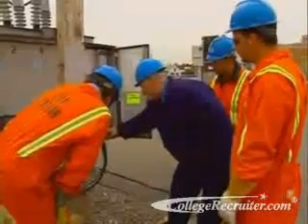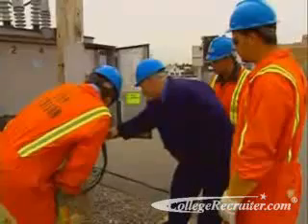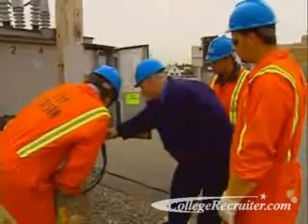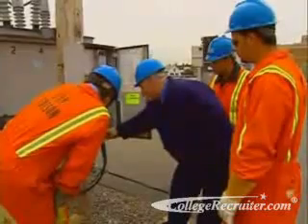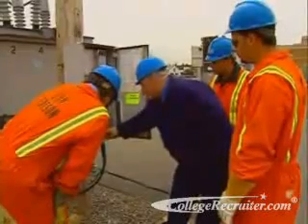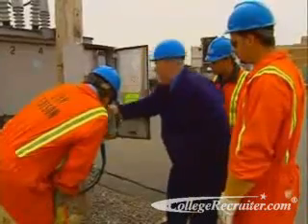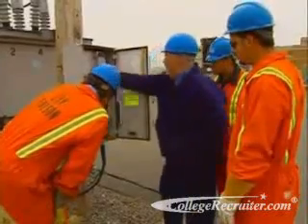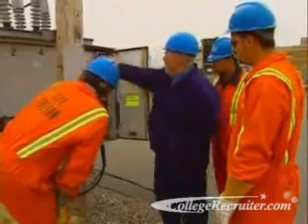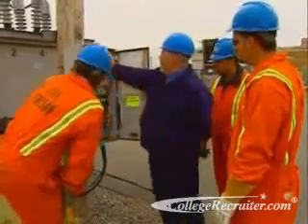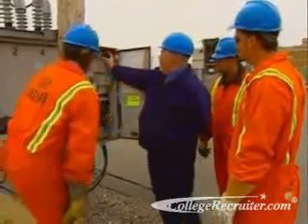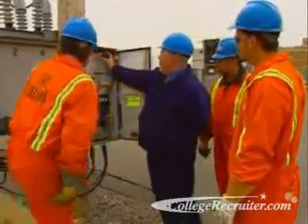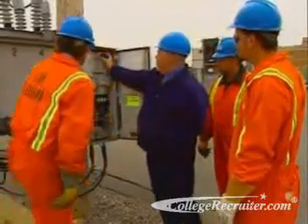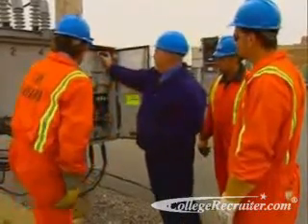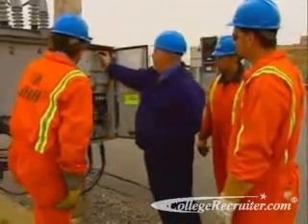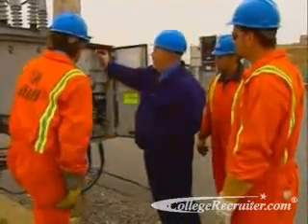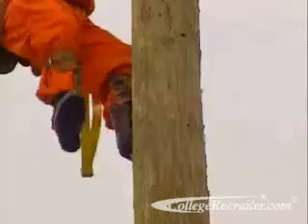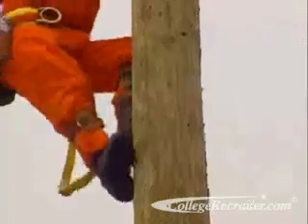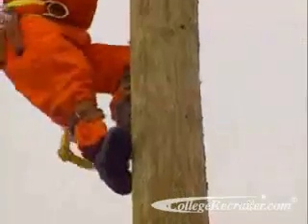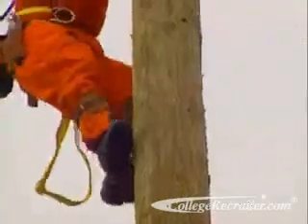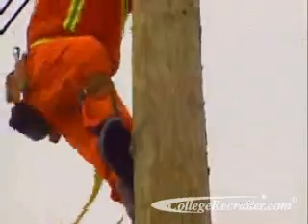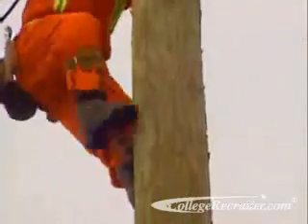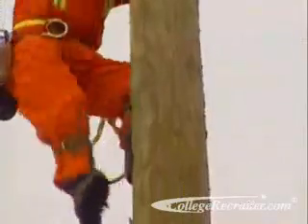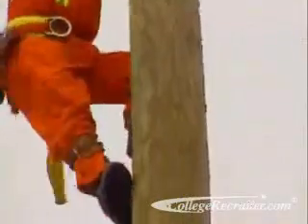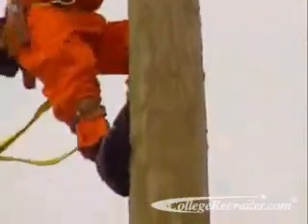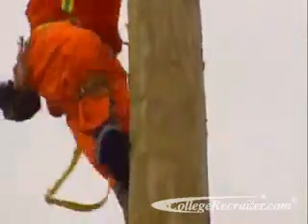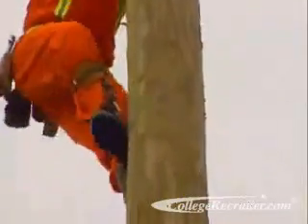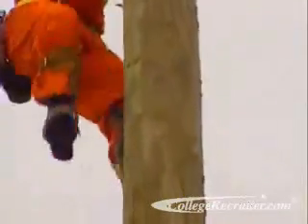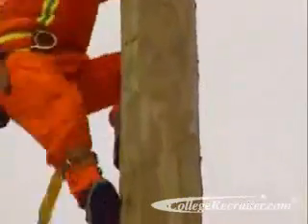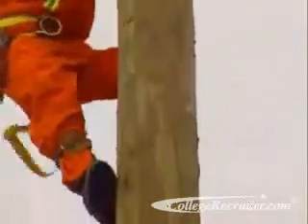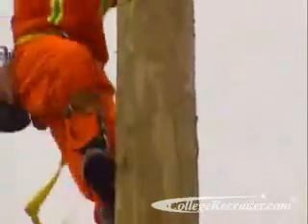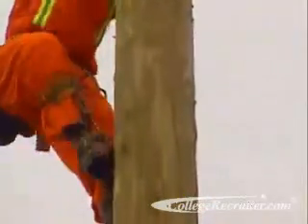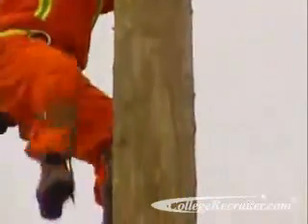We'll come up here and we'll test the potential indicators. But along with technical knowledge, it requires strength, agility, and during severe weather, lots of stamina.